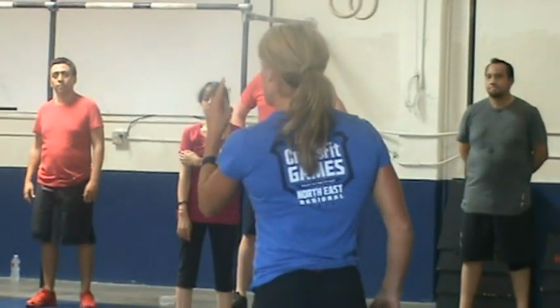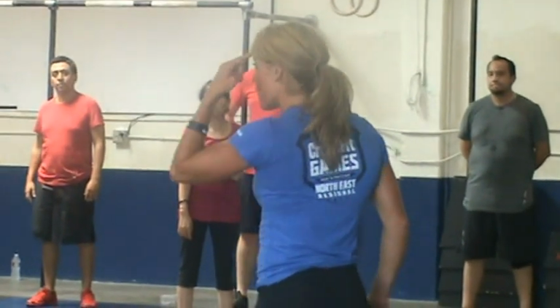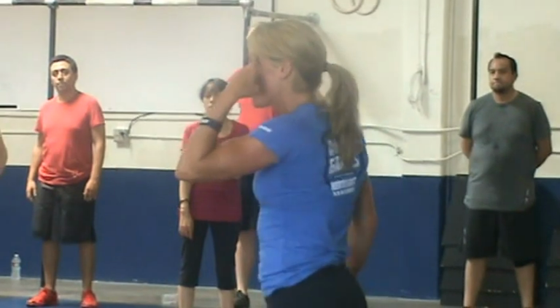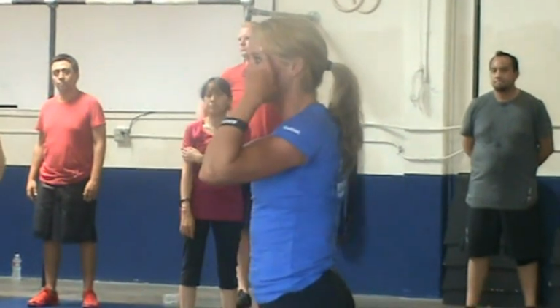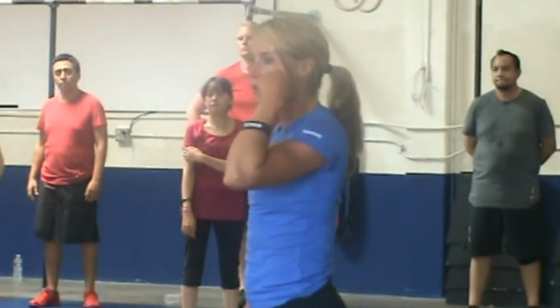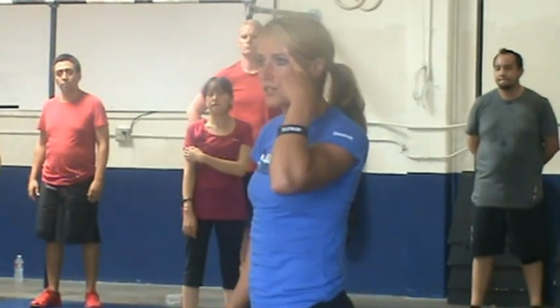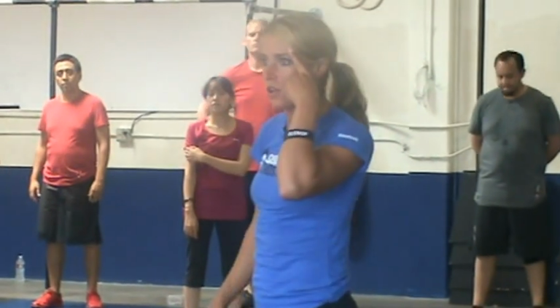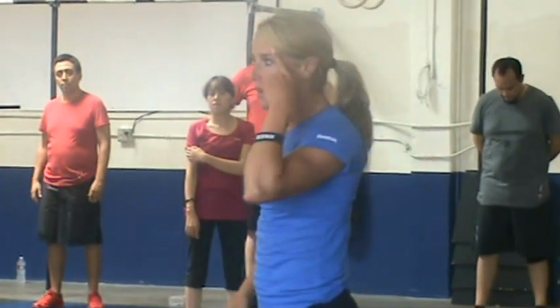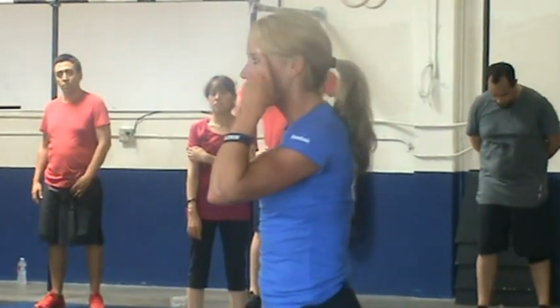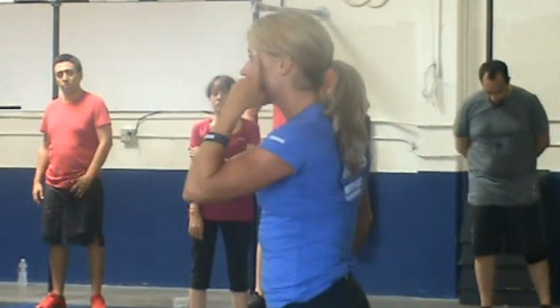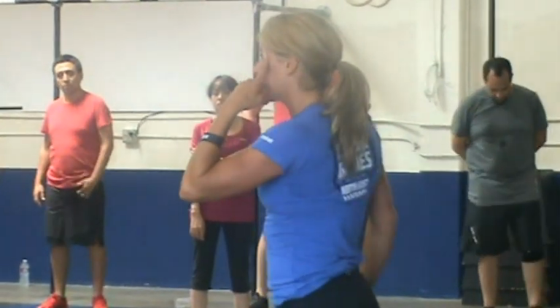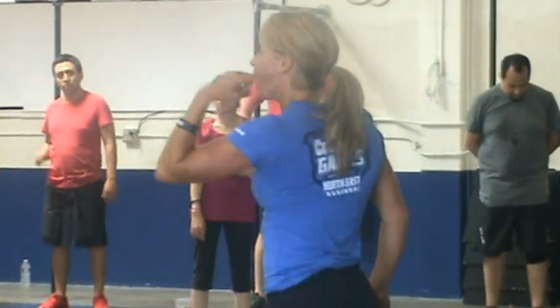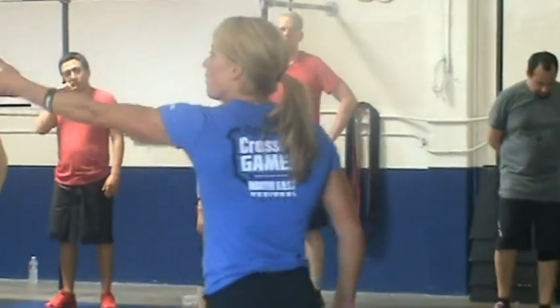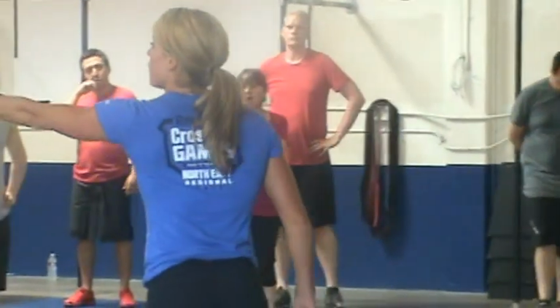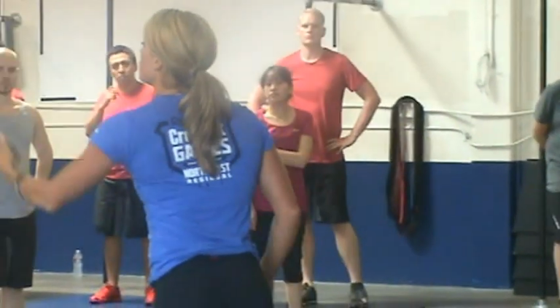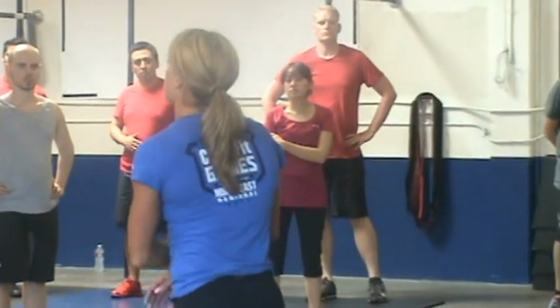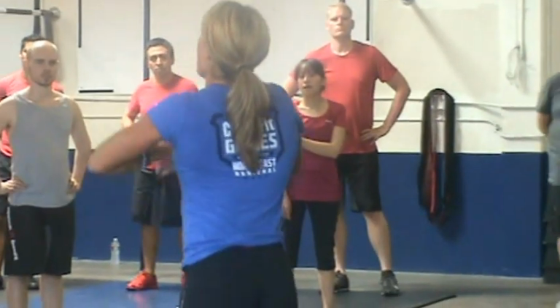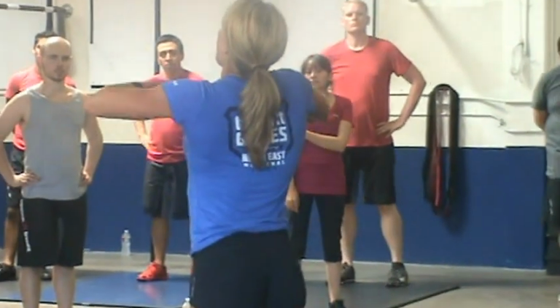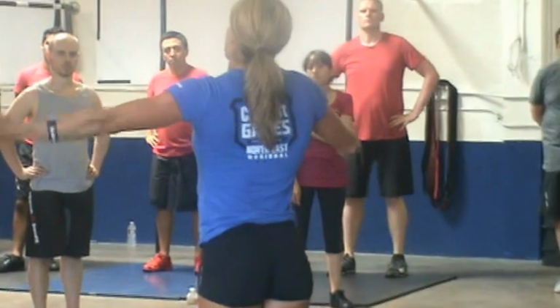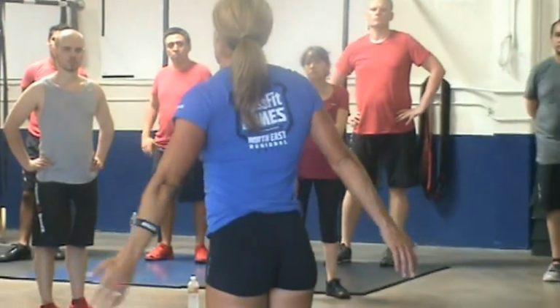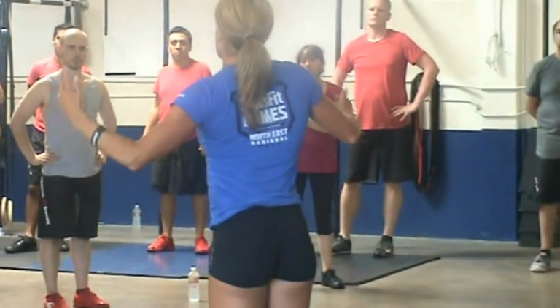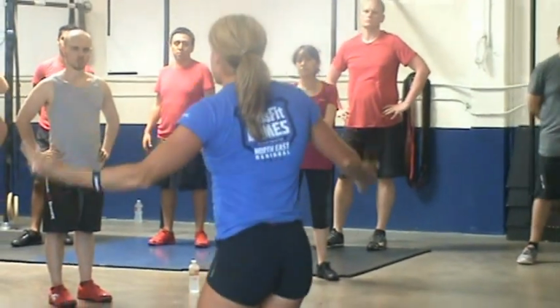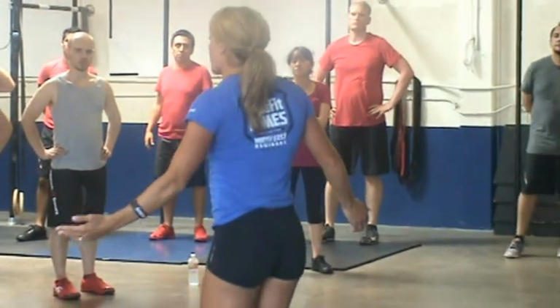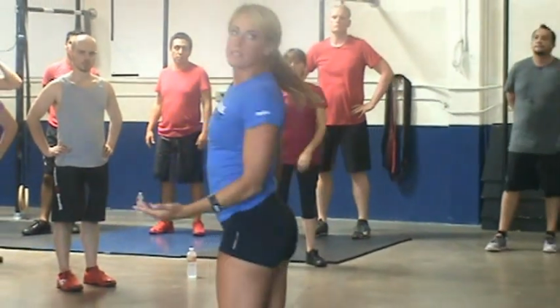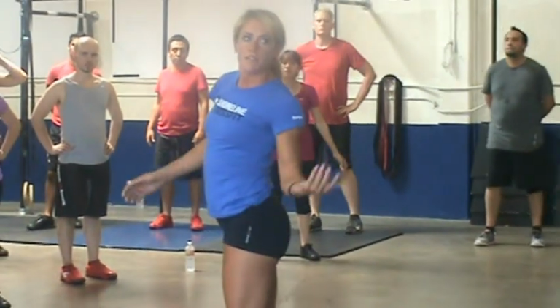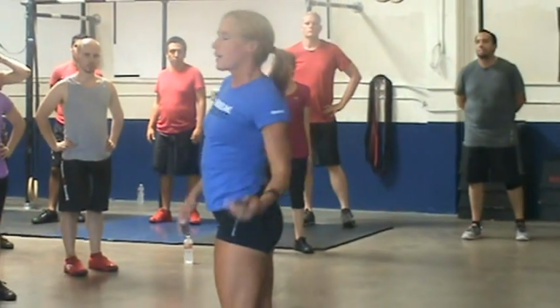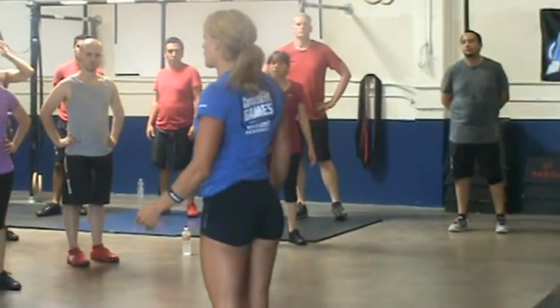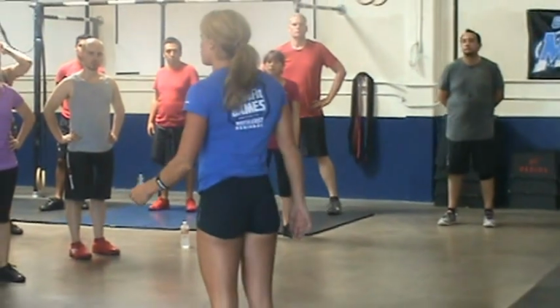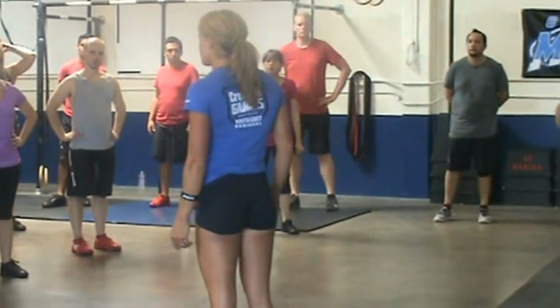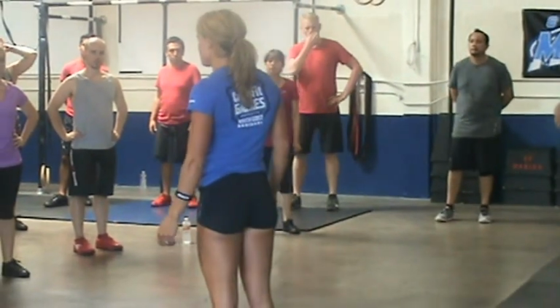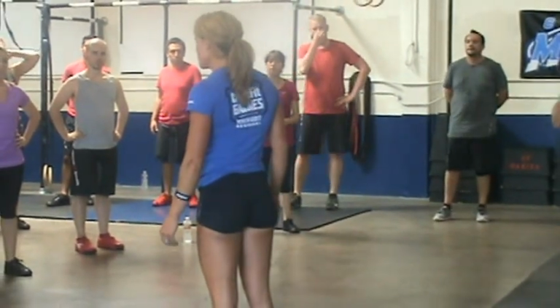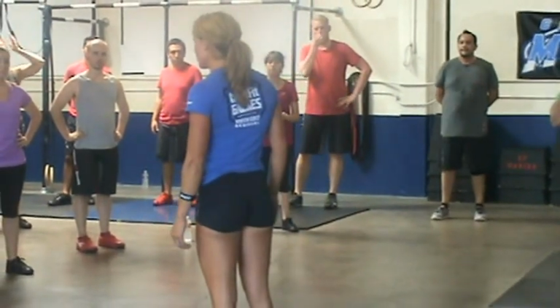So in your head, you have to keep a running total. At the end, I'll say how many rounds did you do? She'll say, I did five rounds and I got seven air squats in.